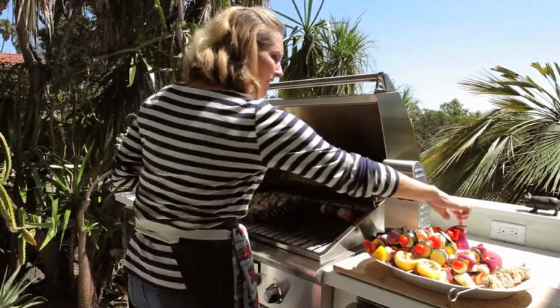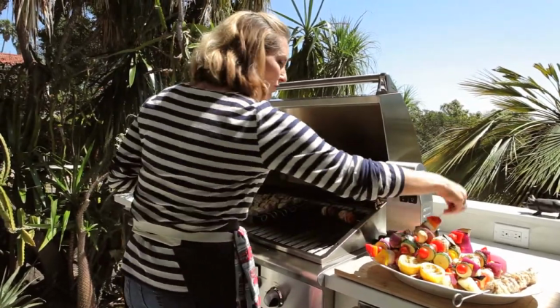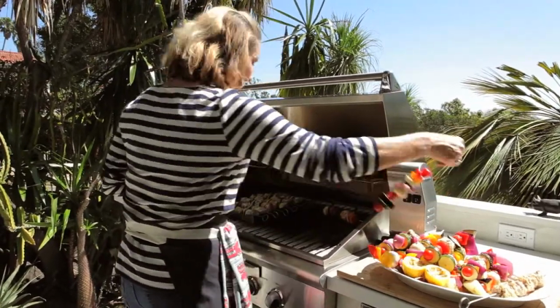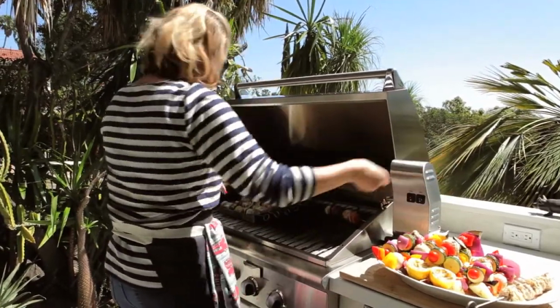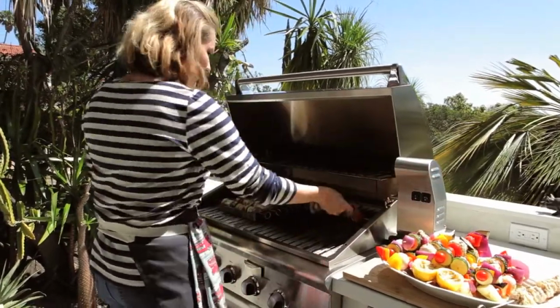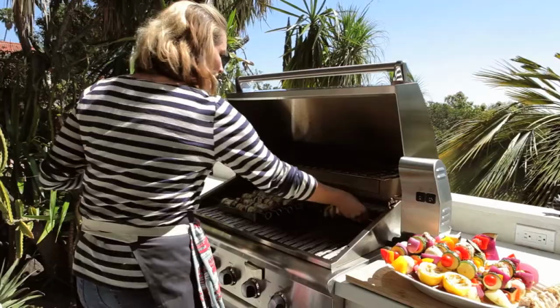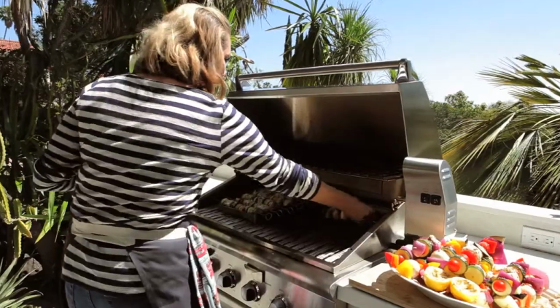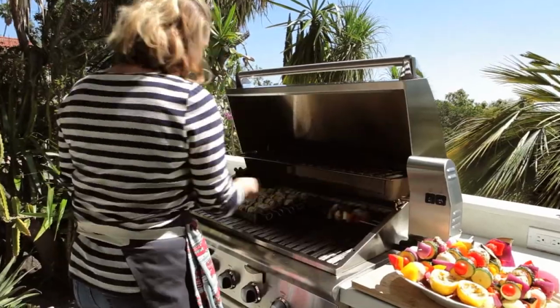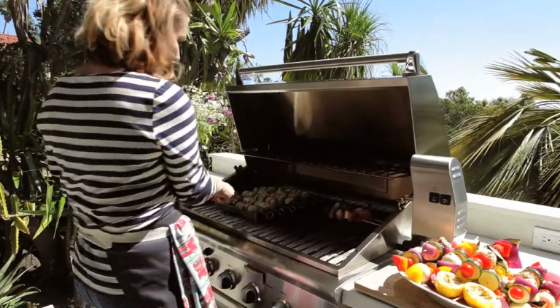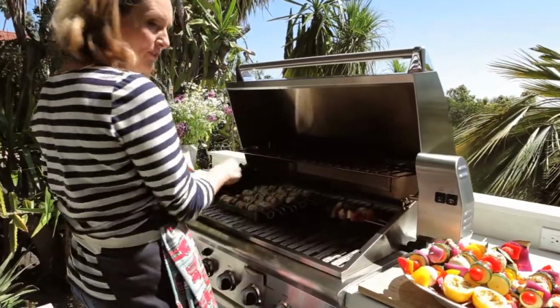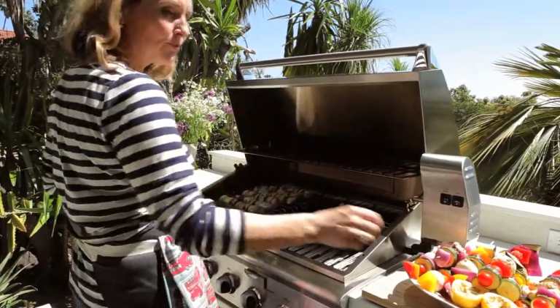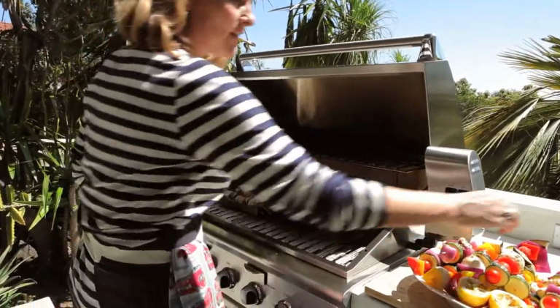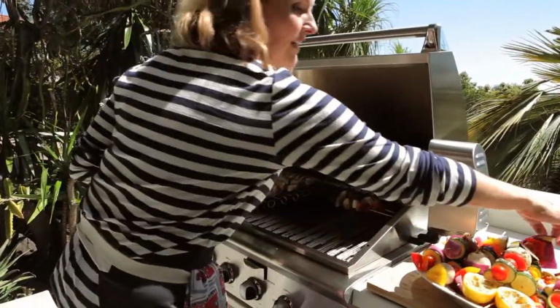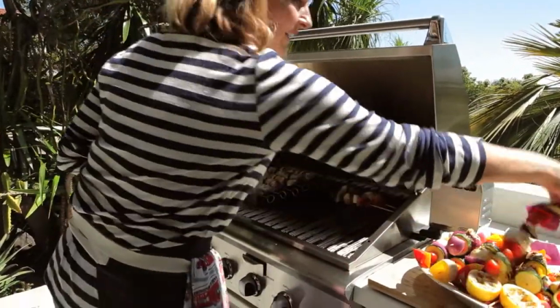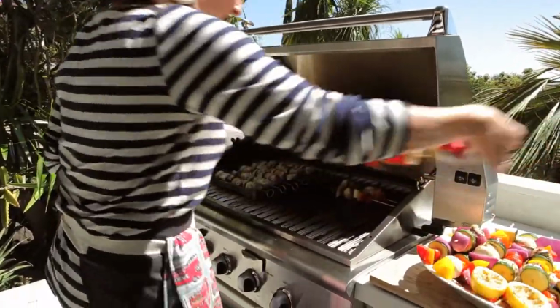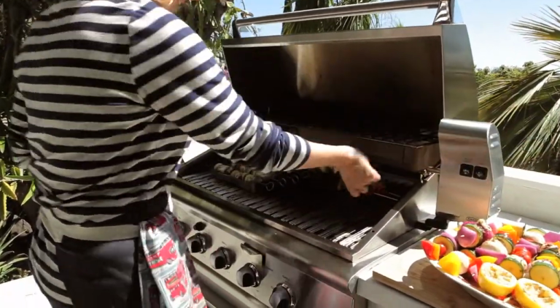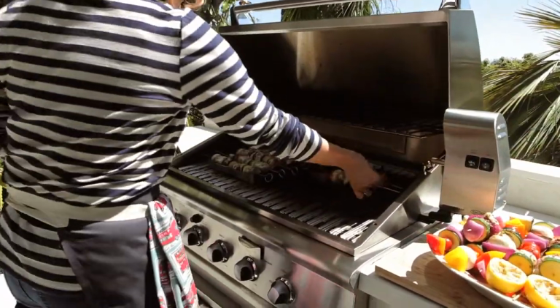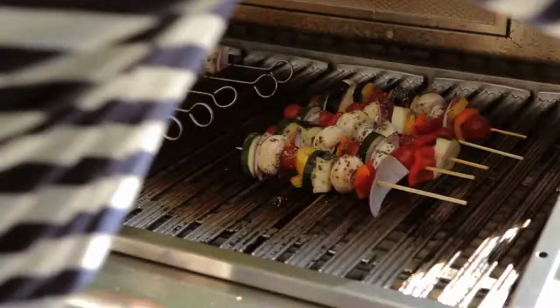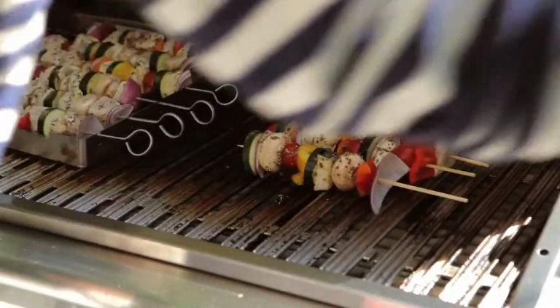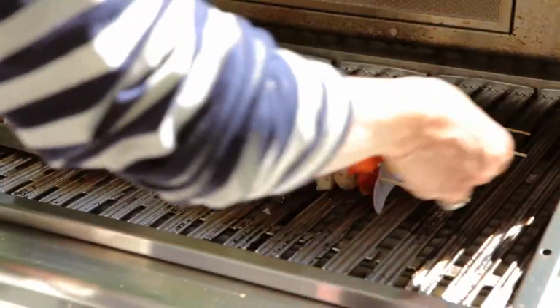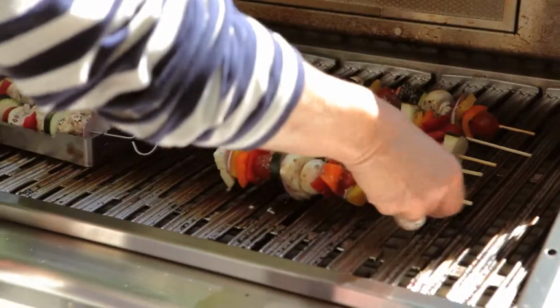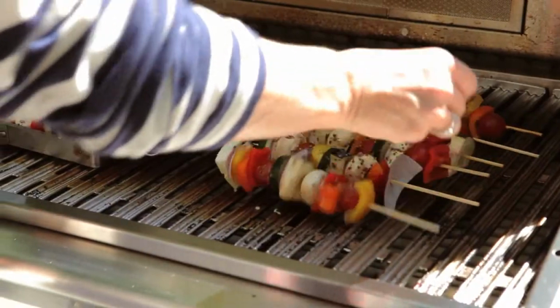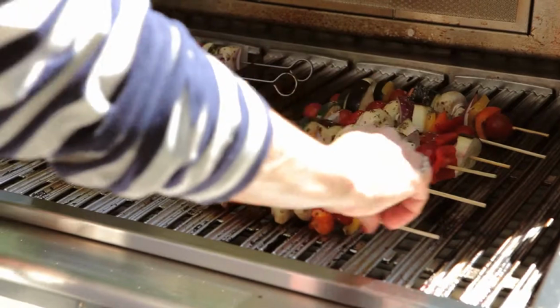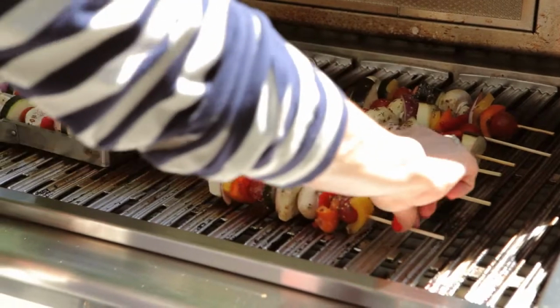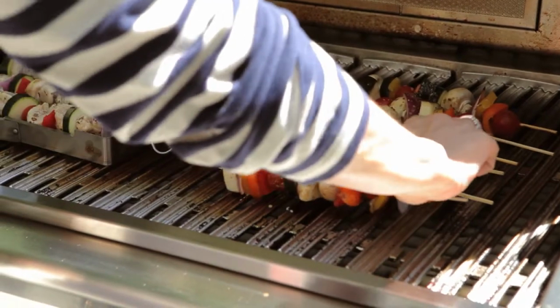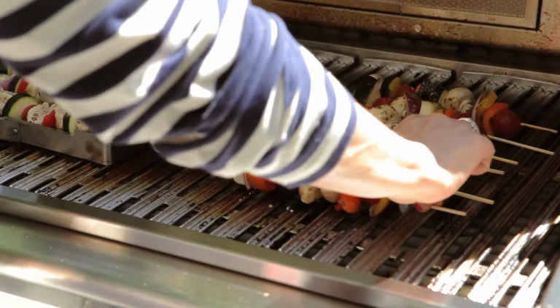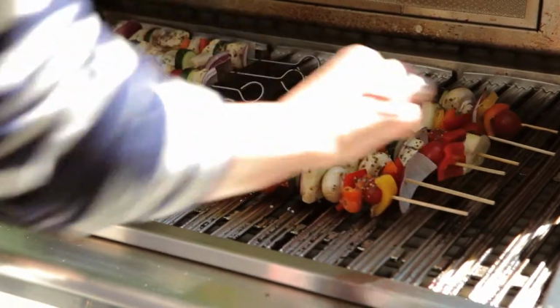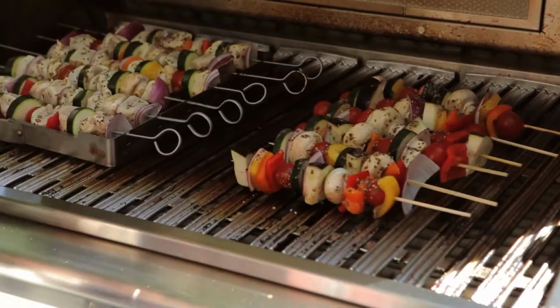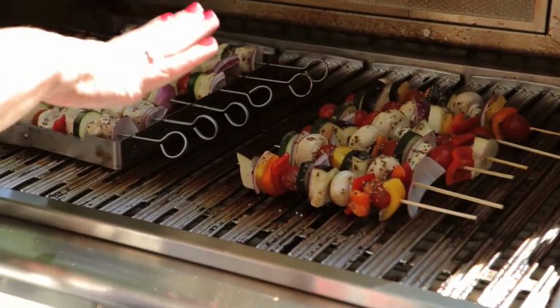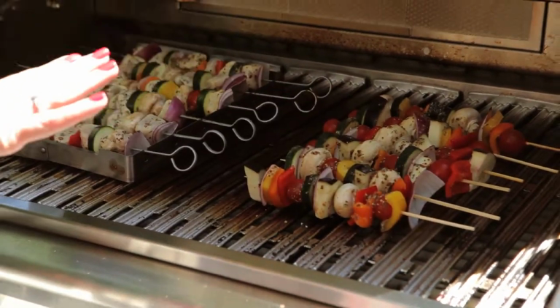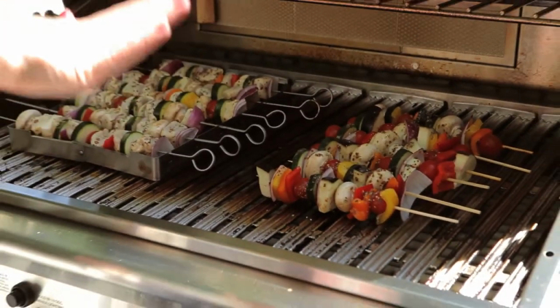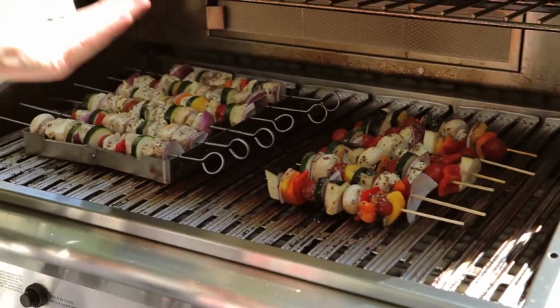The little contraption here is really useful for turning the chicken, but you don't need it. It's just one of those nice-to-have things rather than a need-to-have.